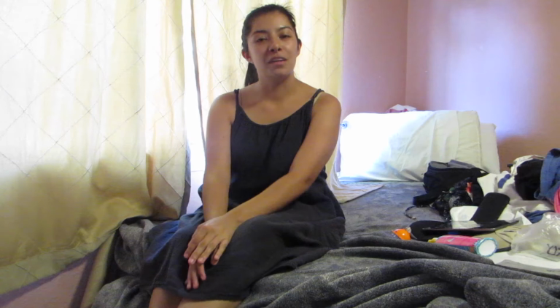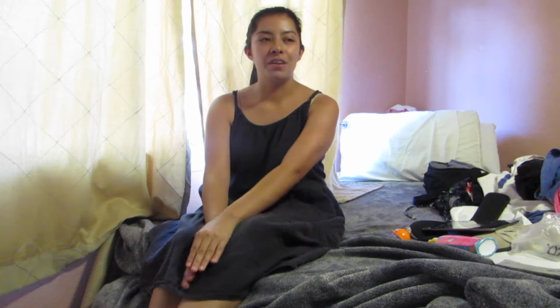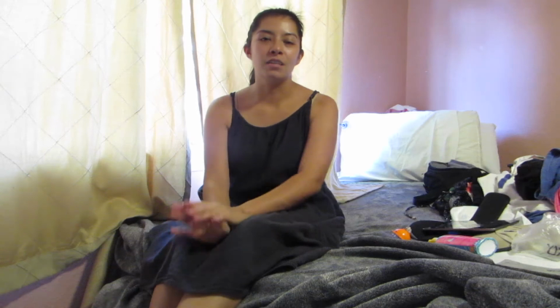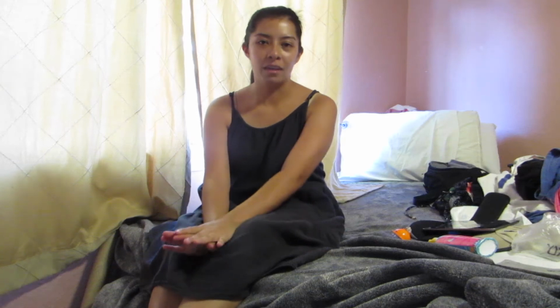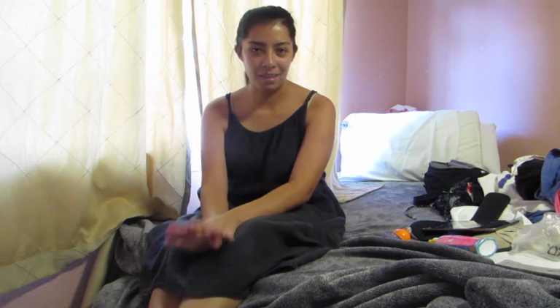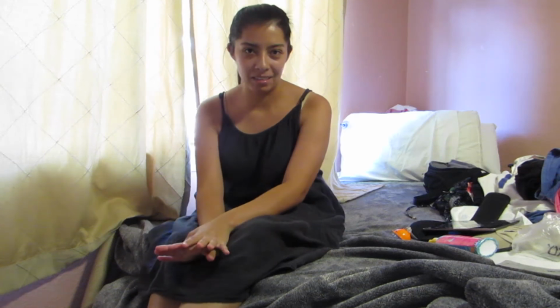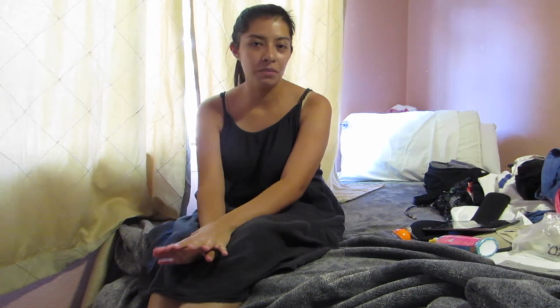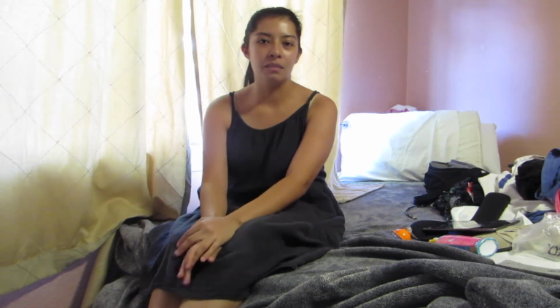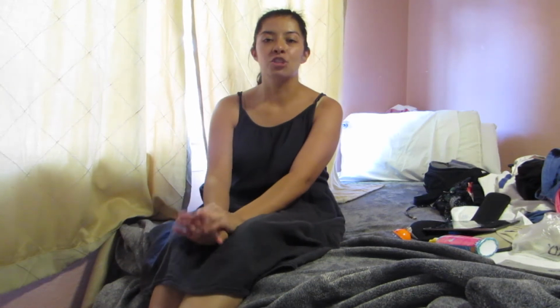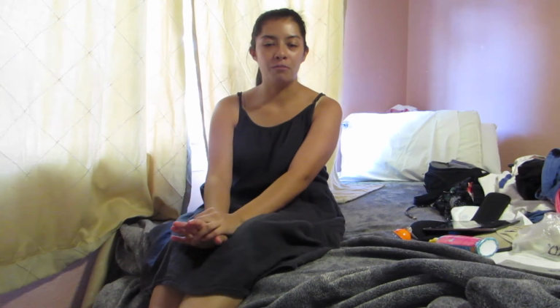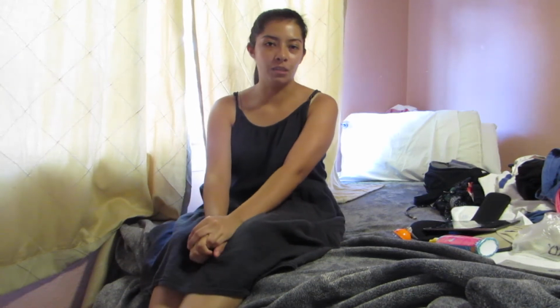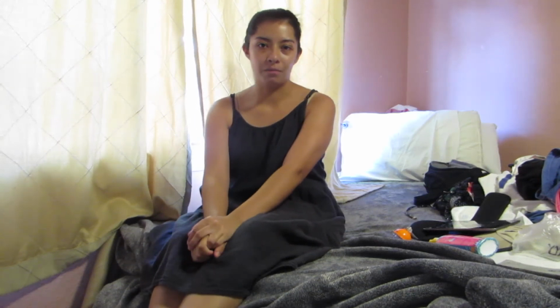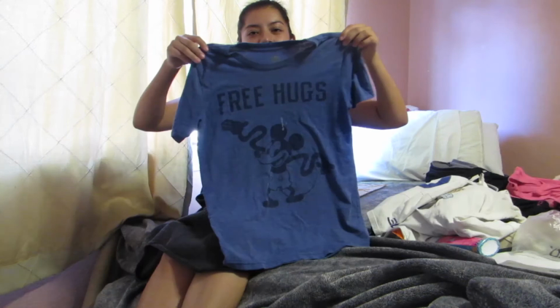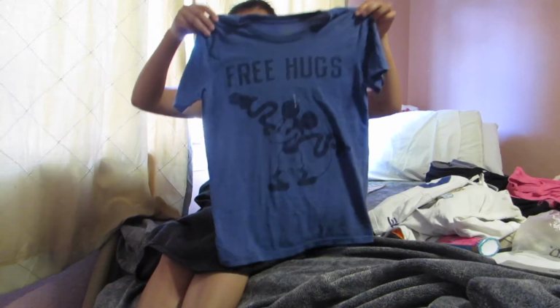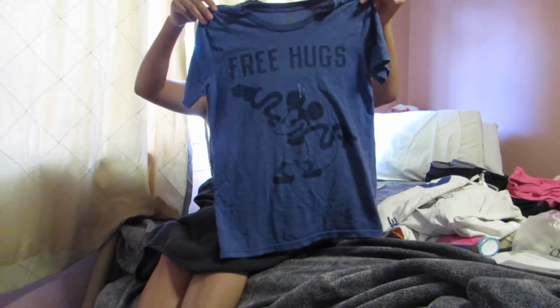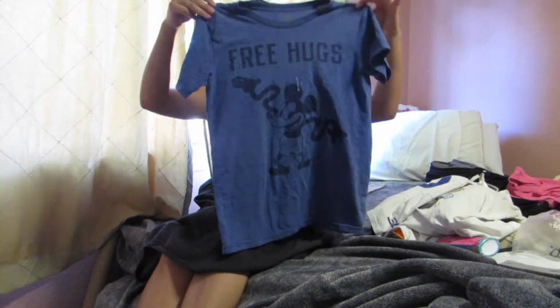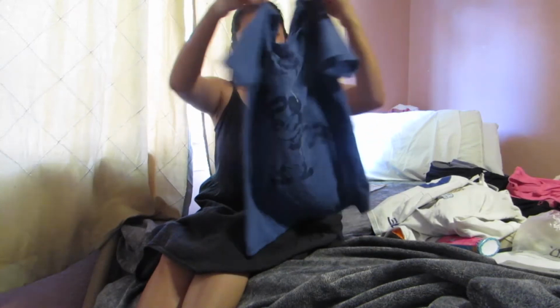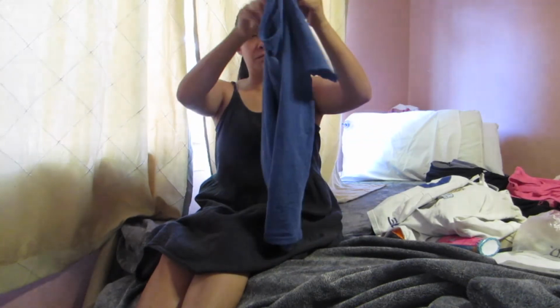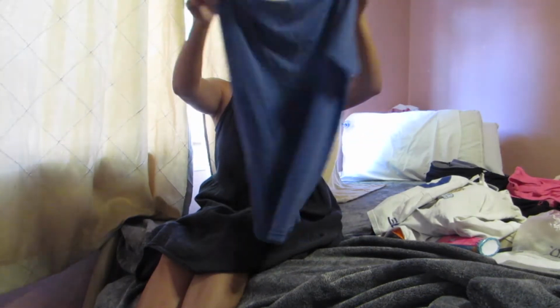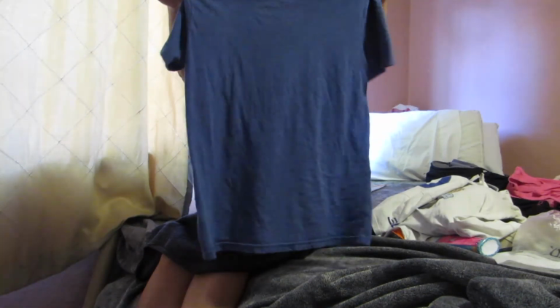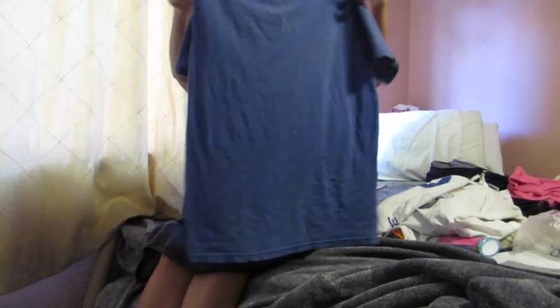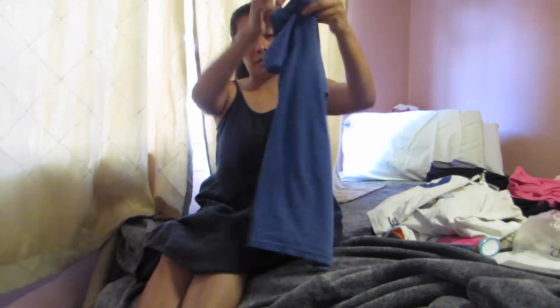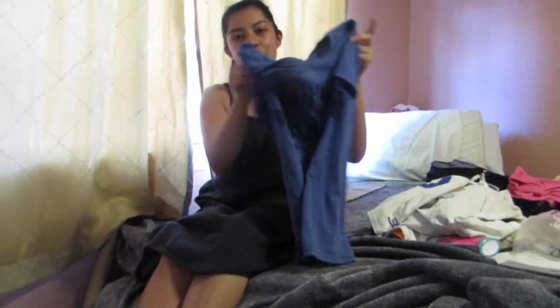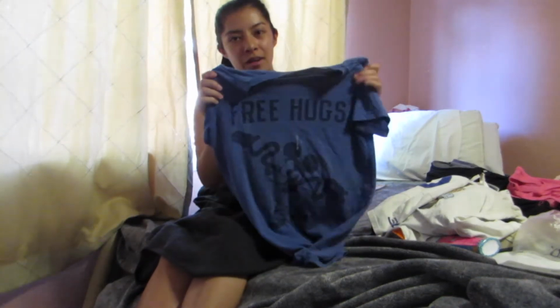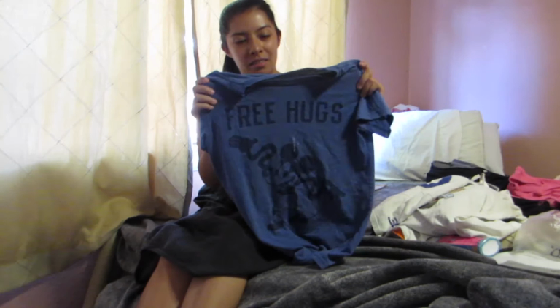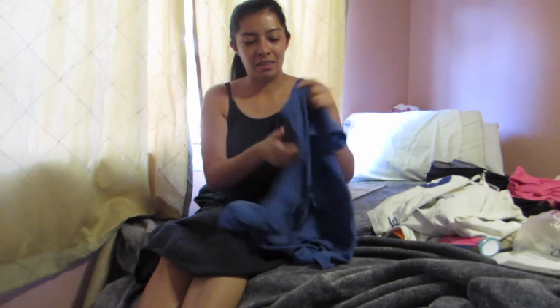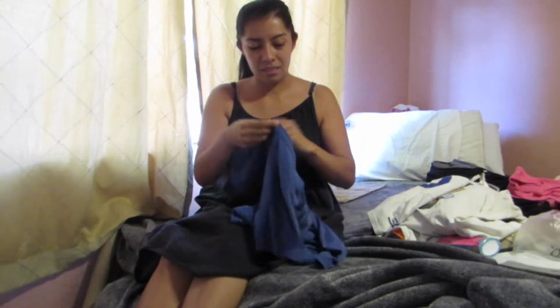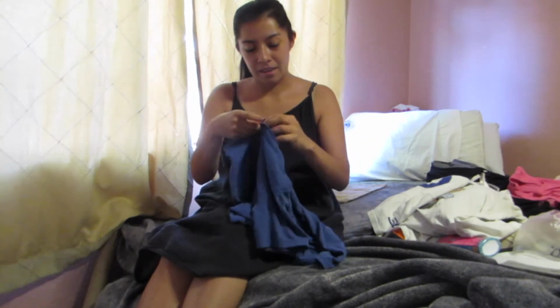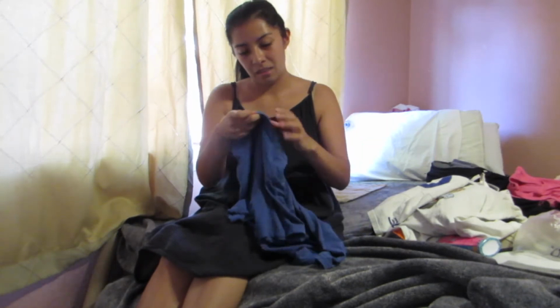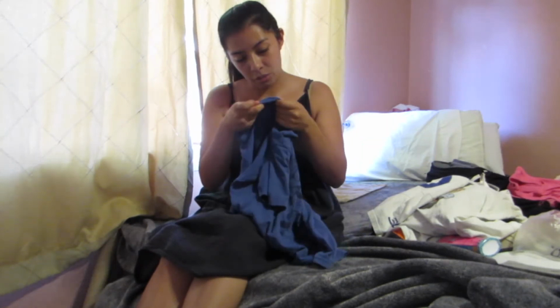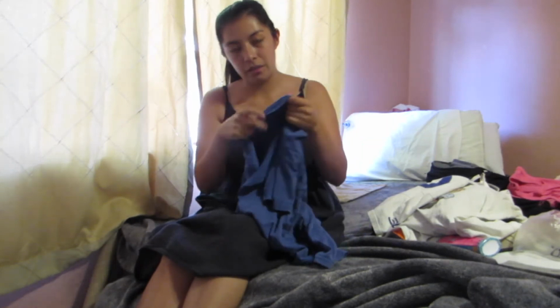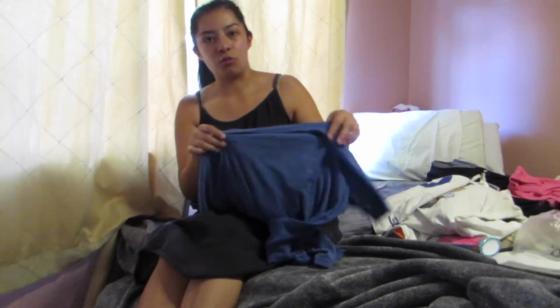I'm going to be showing you guys 20 thrifted things. All of these items should be up for you guys to go buy. First is this Disney shirt — it's plain on the back but it says free hugs, and it is in a size extra large 14.